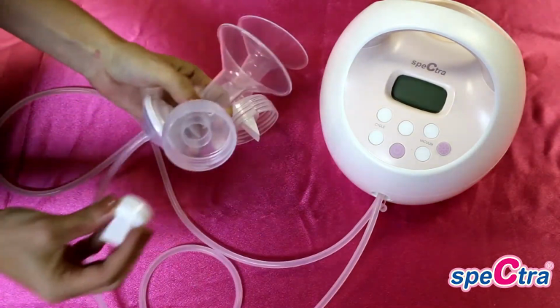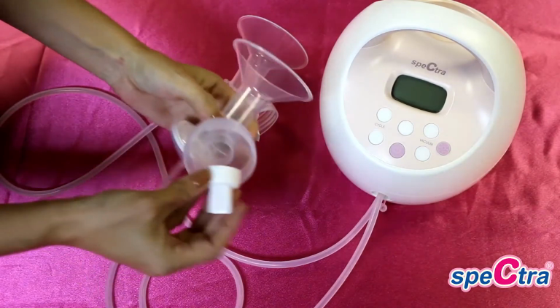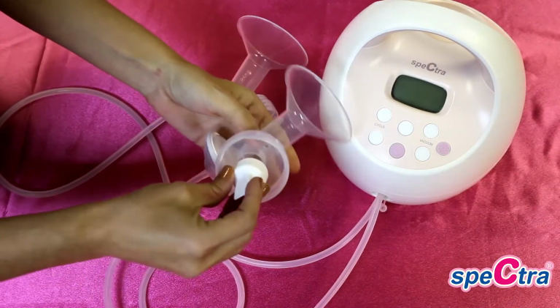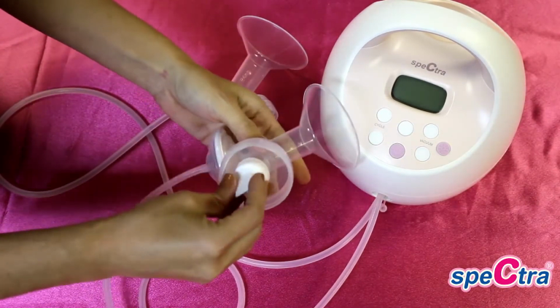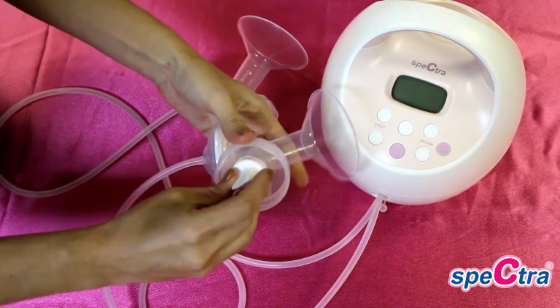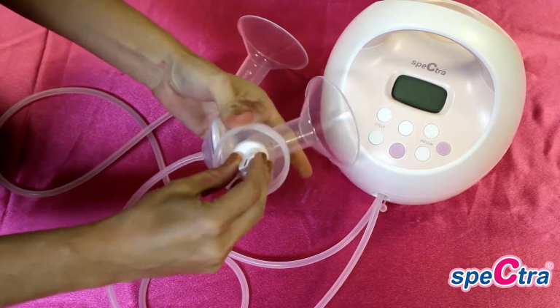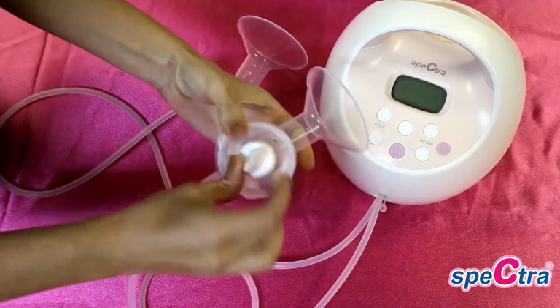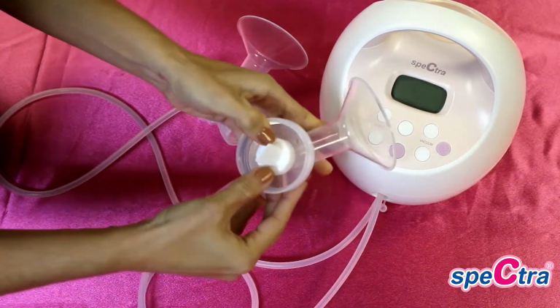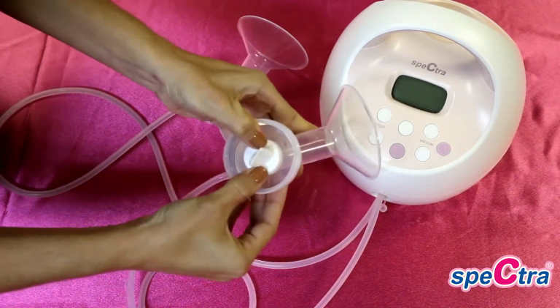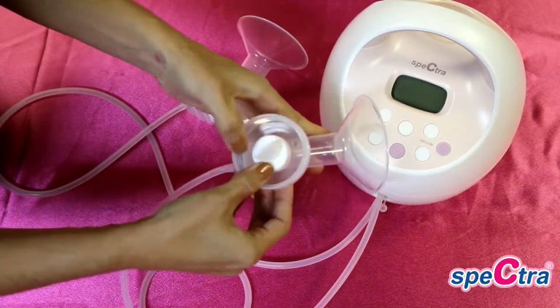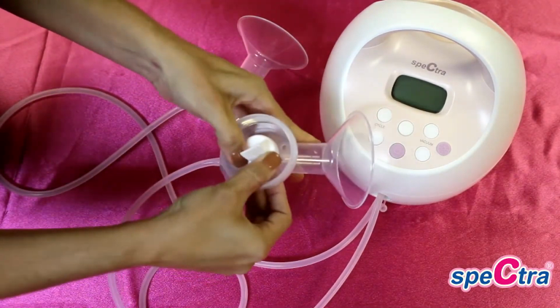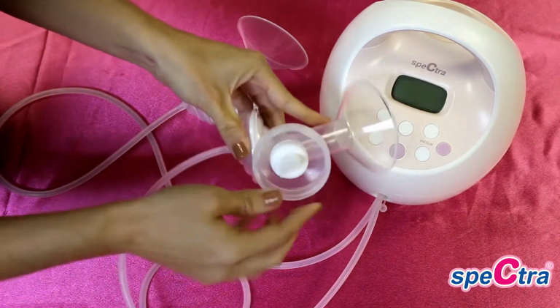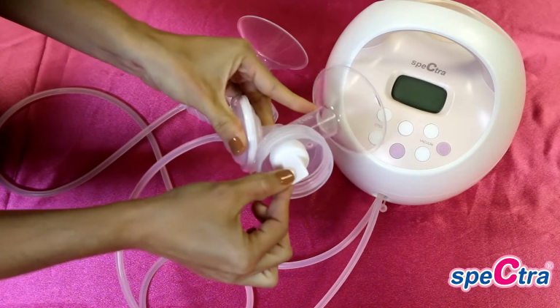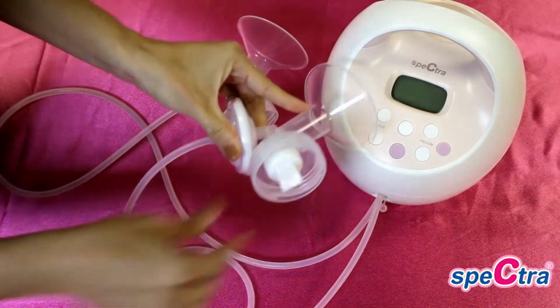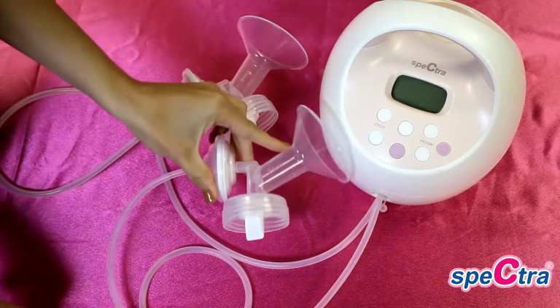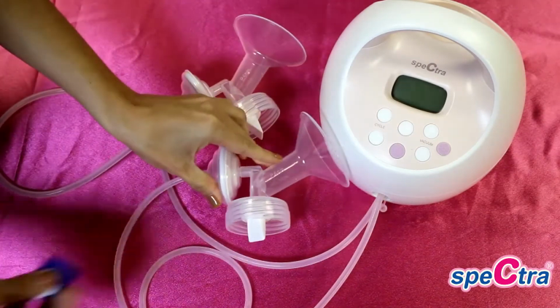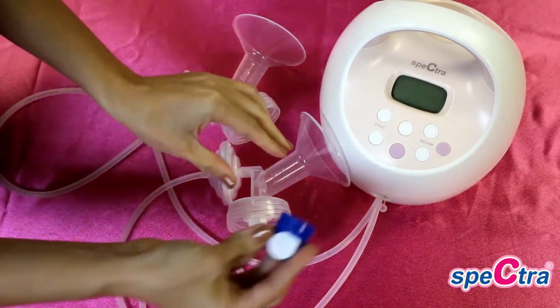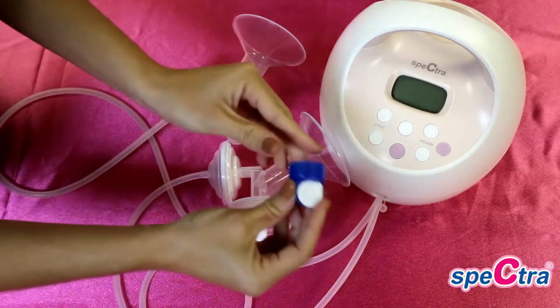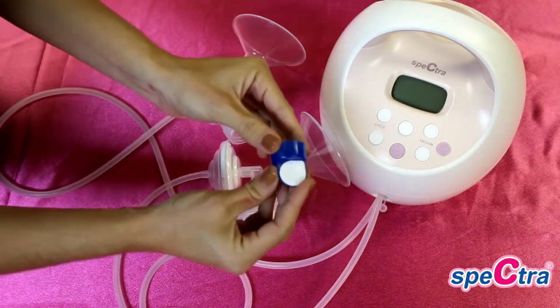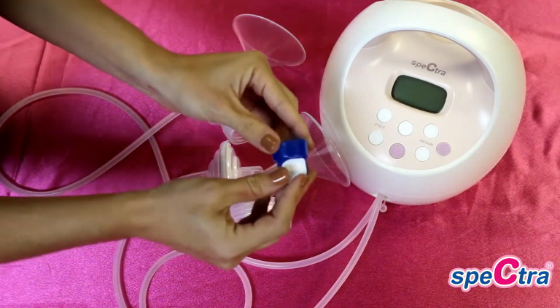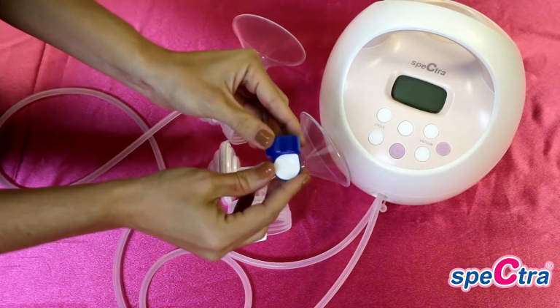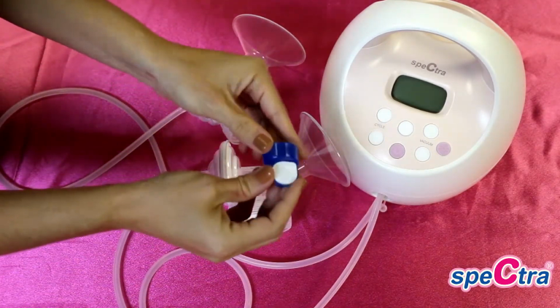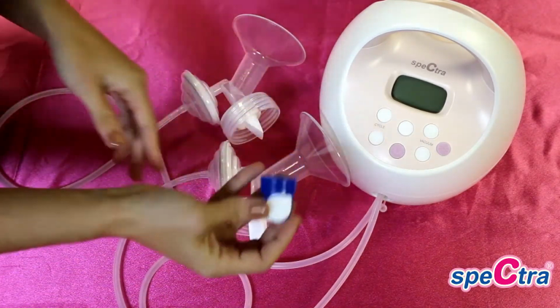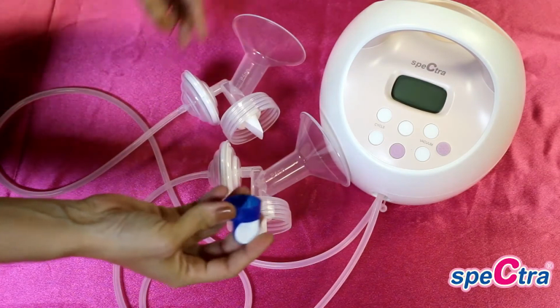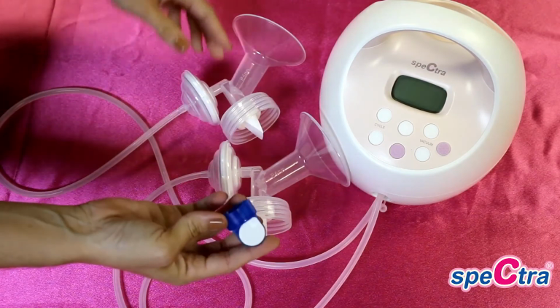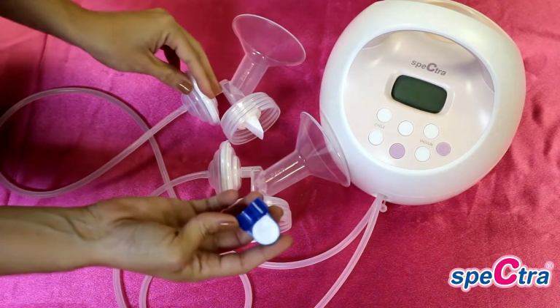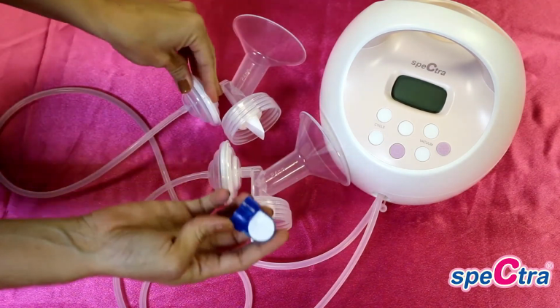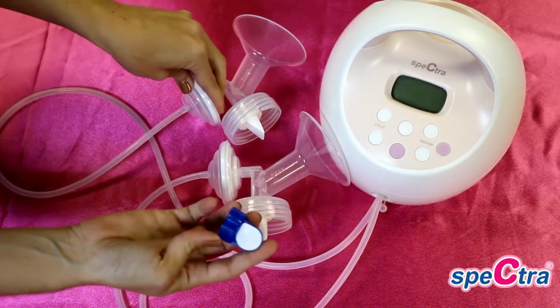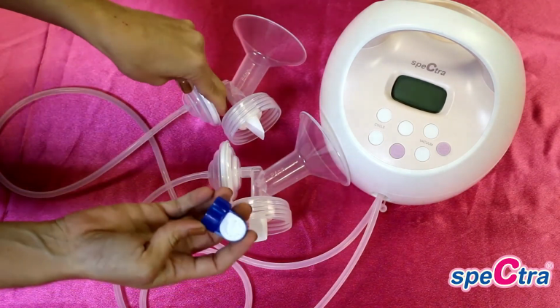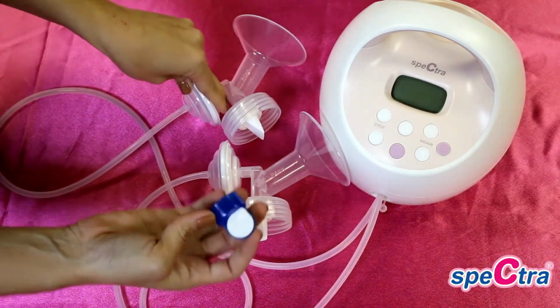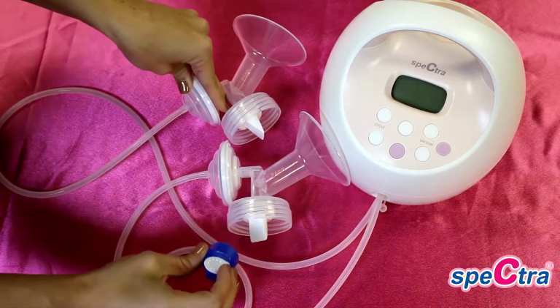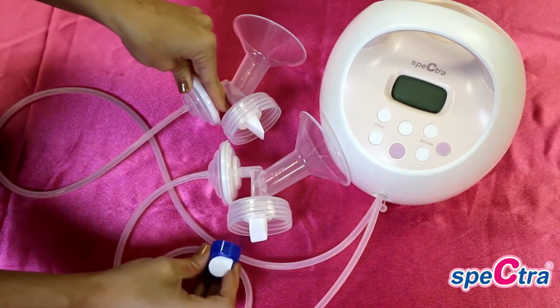You will next attach the white valve to the bottom of the flange. It will either be the white duckbill valve or the blue valve with white membrane. They both function the same to provide the suction — they are just two different designs.